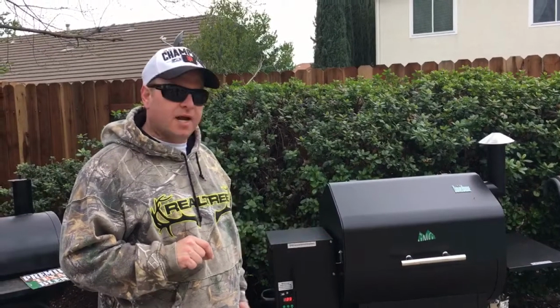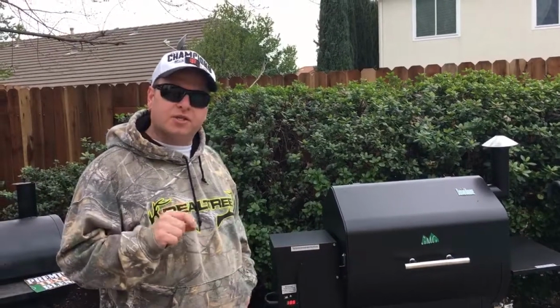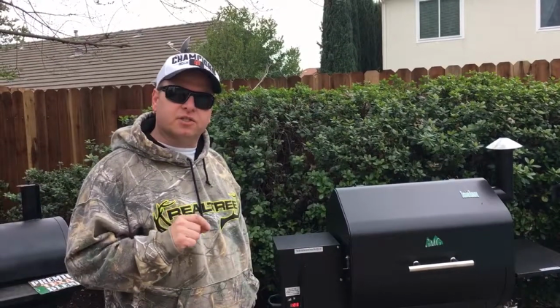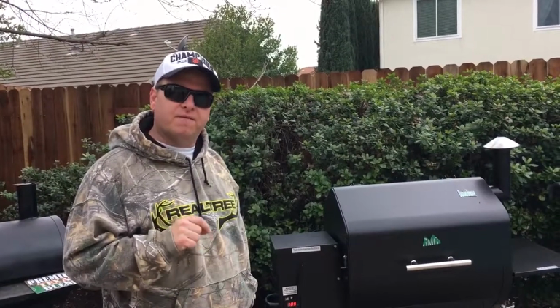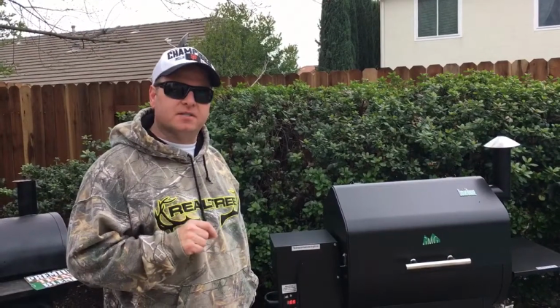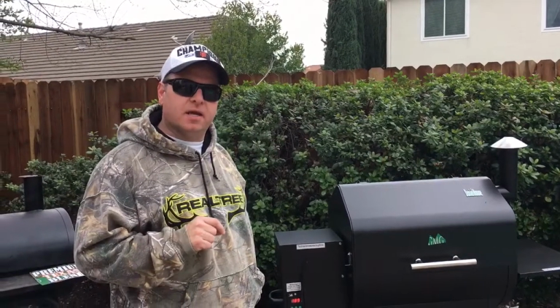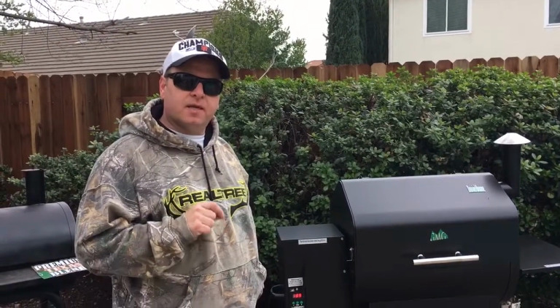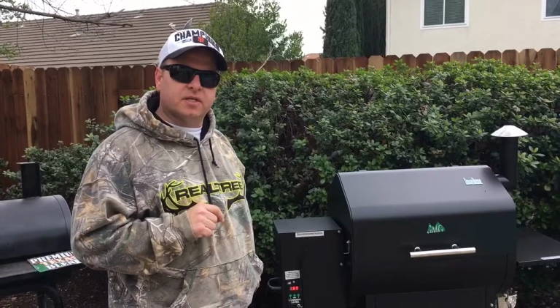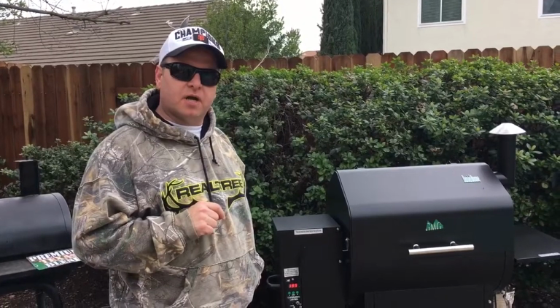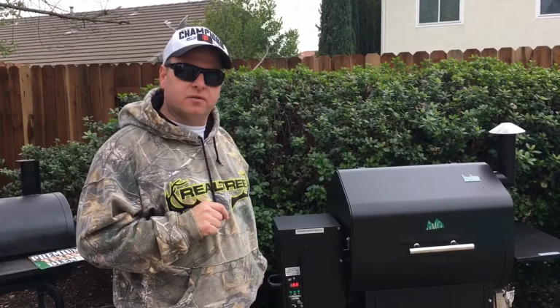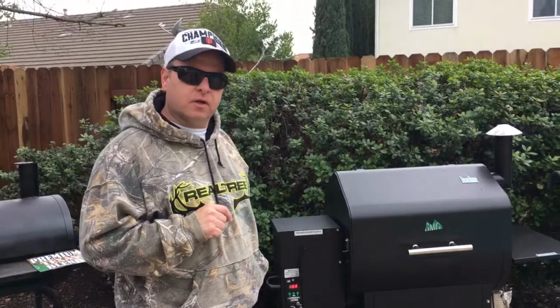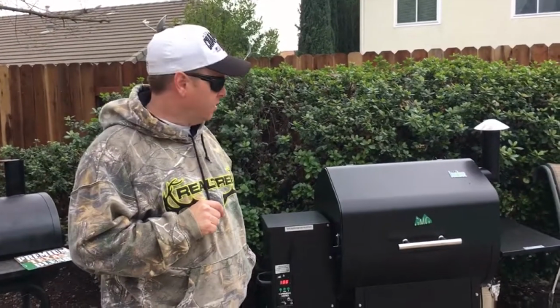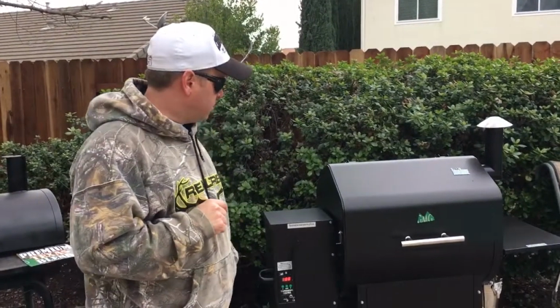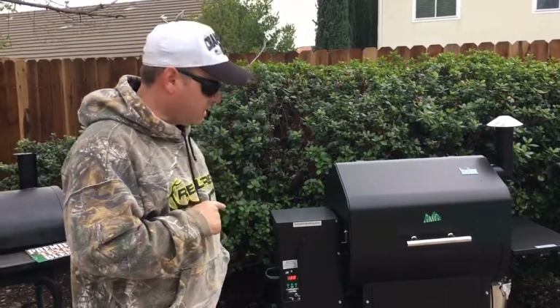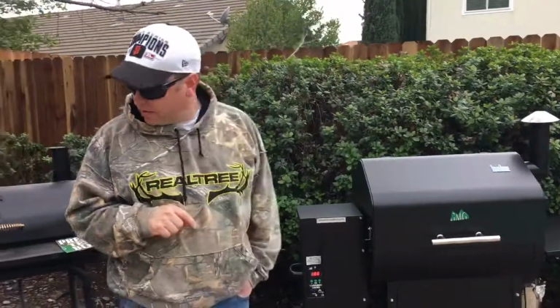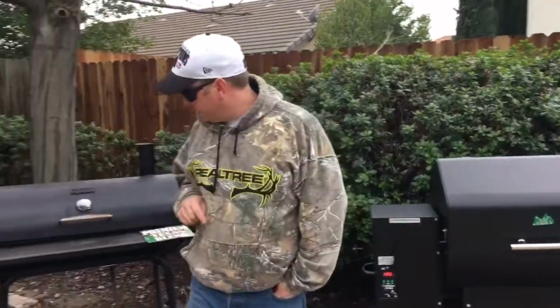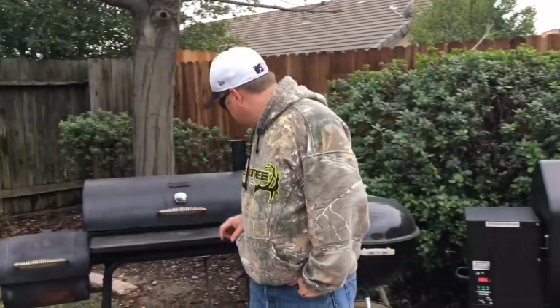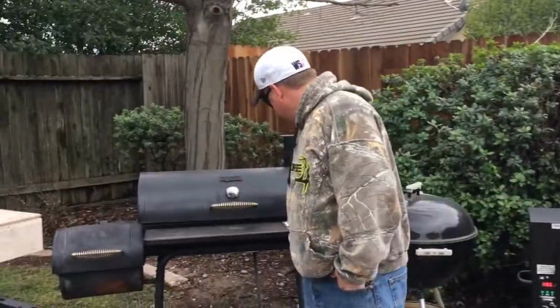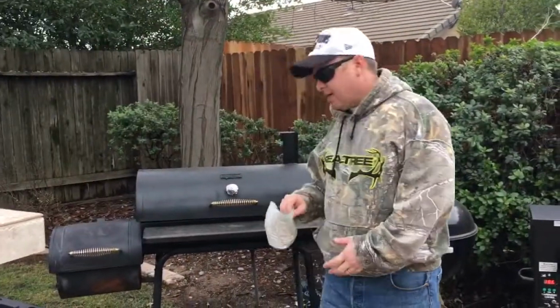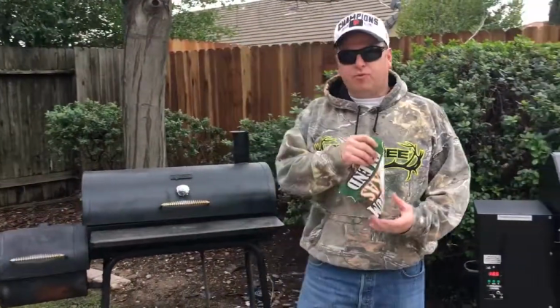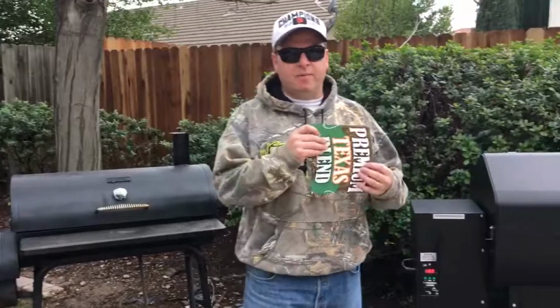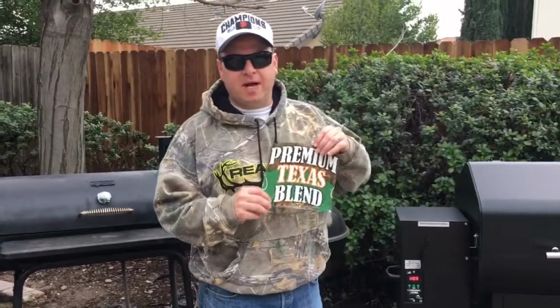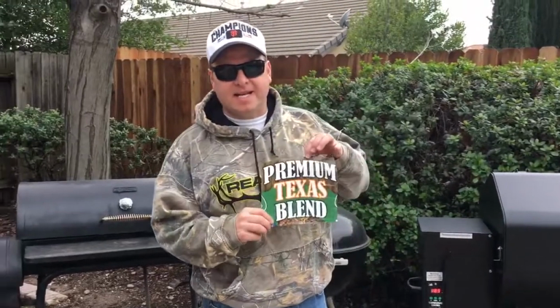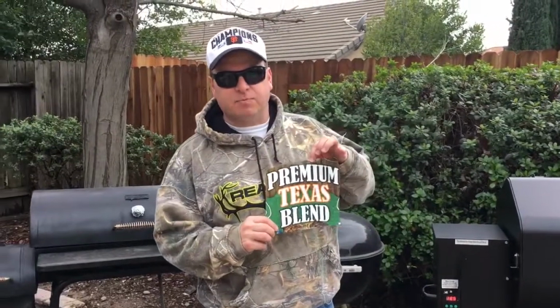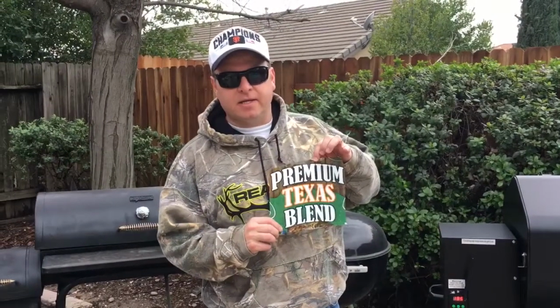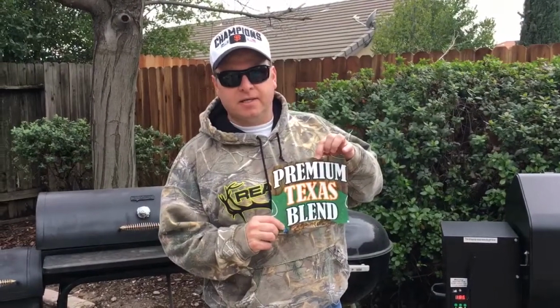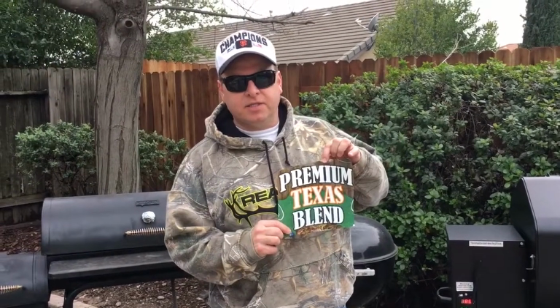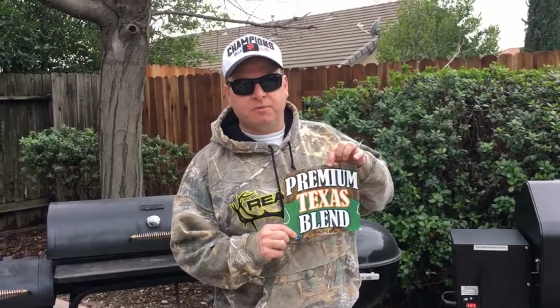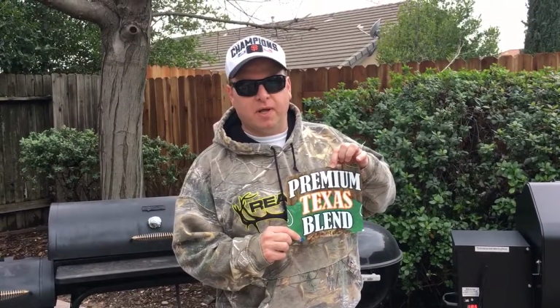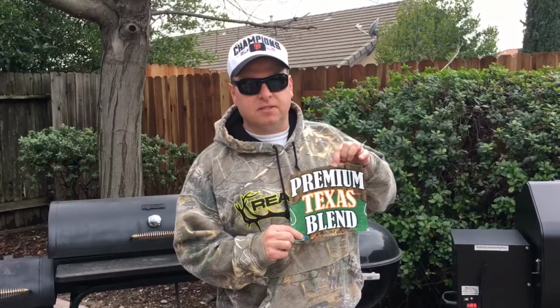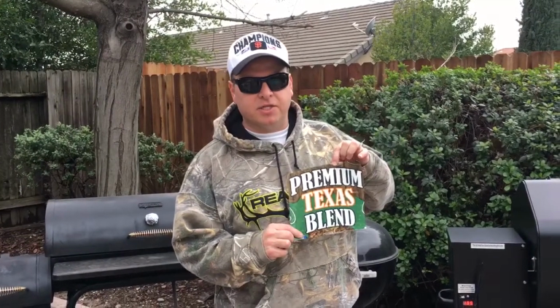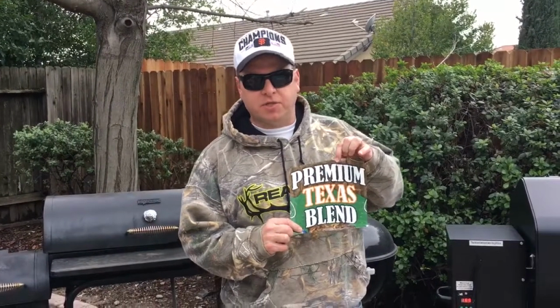And we're actually going to smoke a pheasant today that my son shot not too long ago. Today we're actually using the premium Texas blend GMG pellets by GMG.